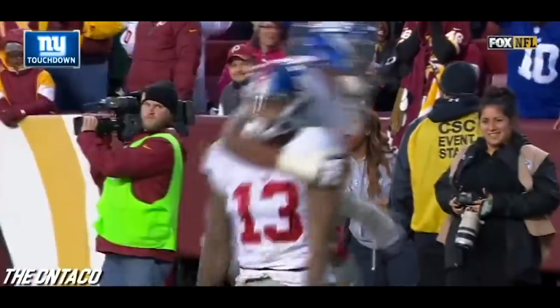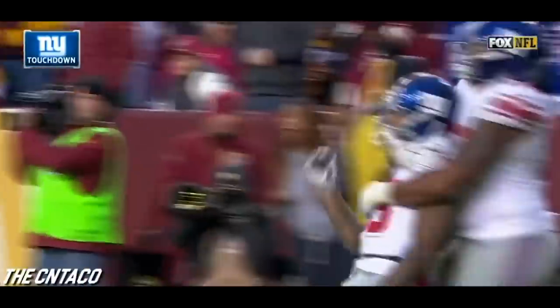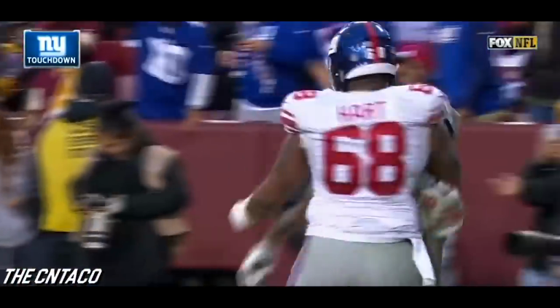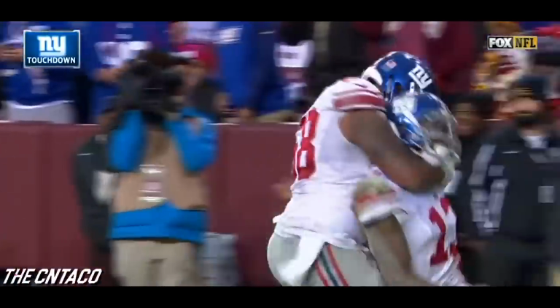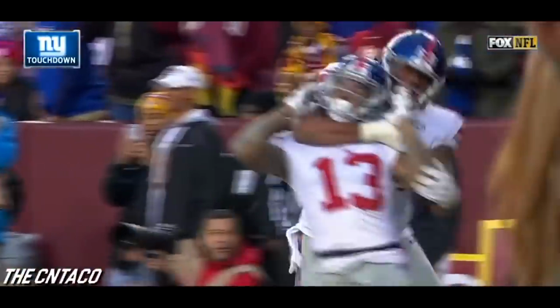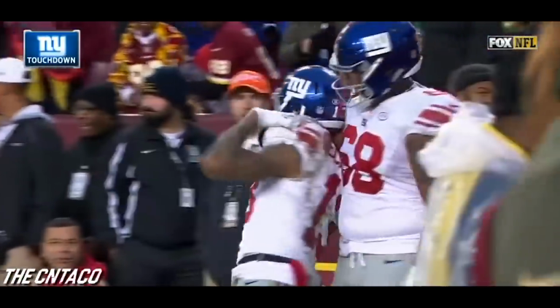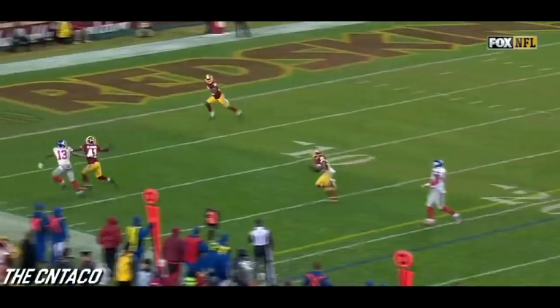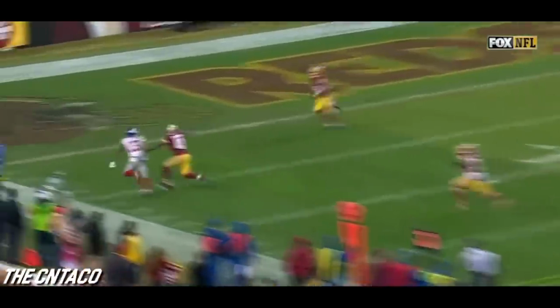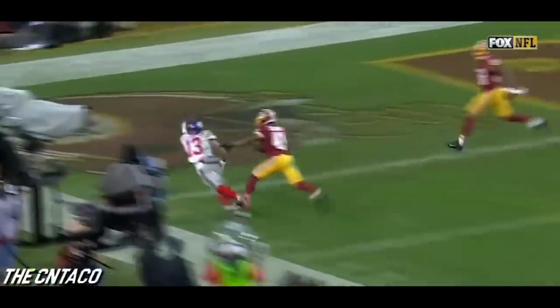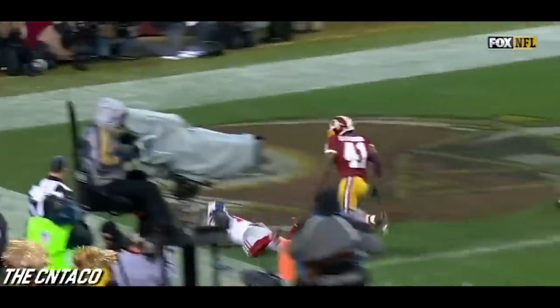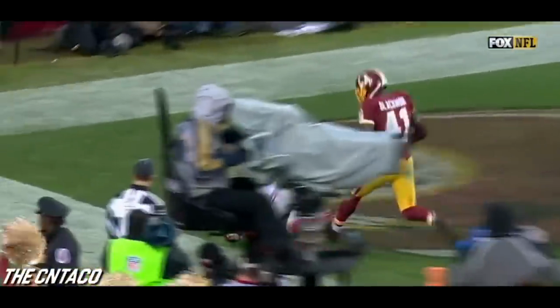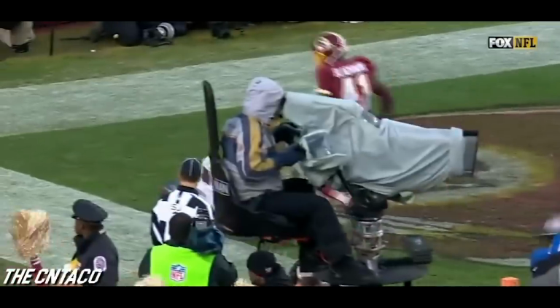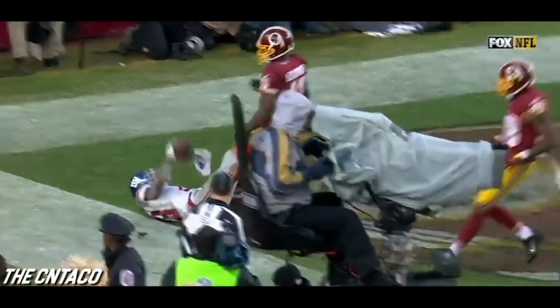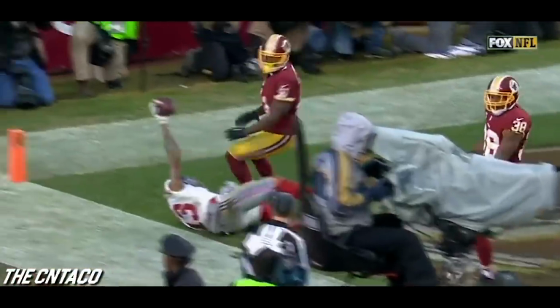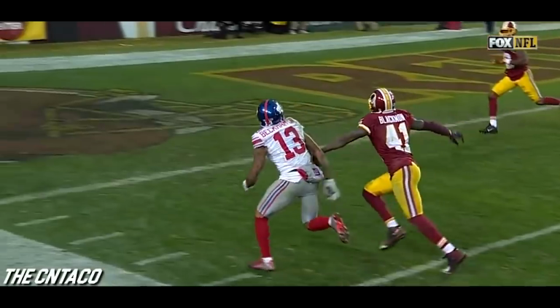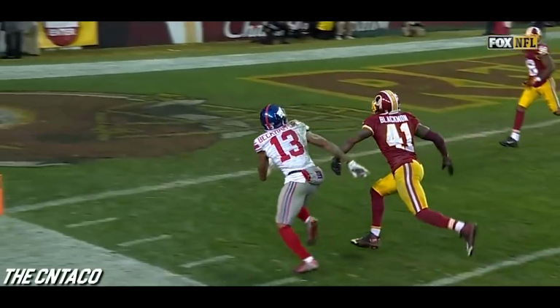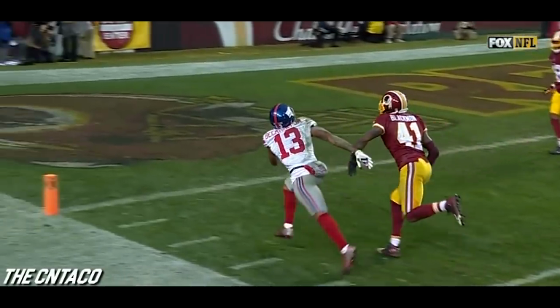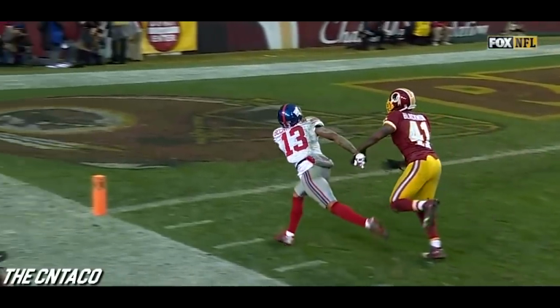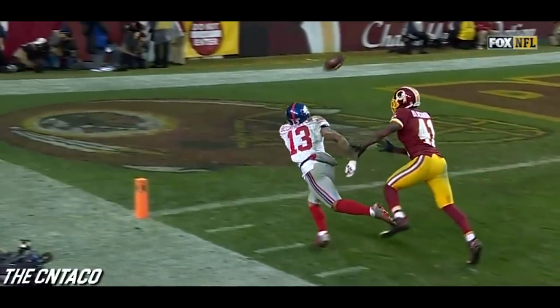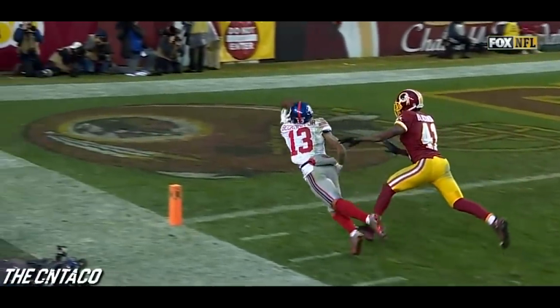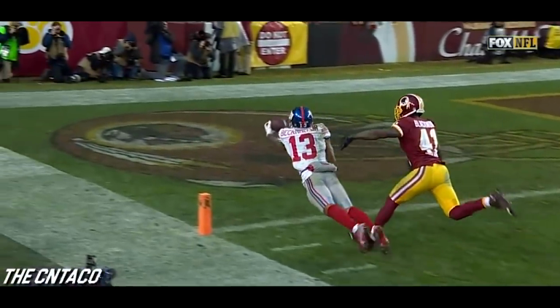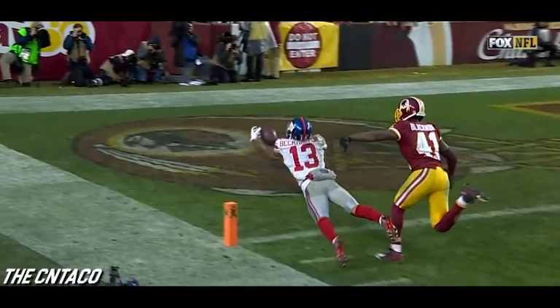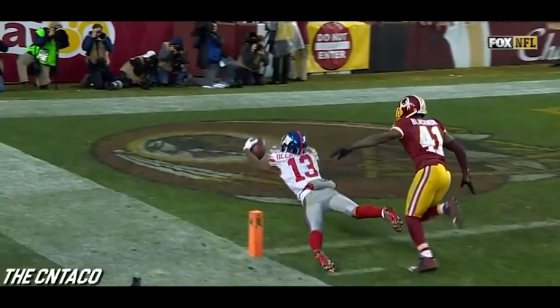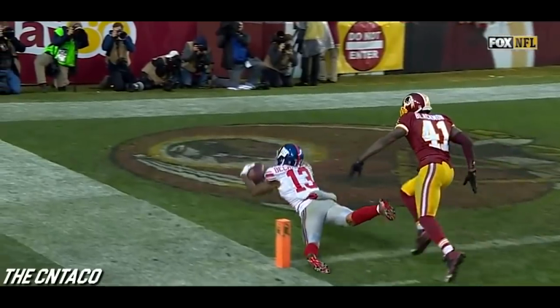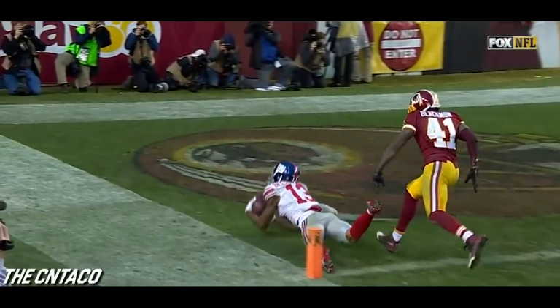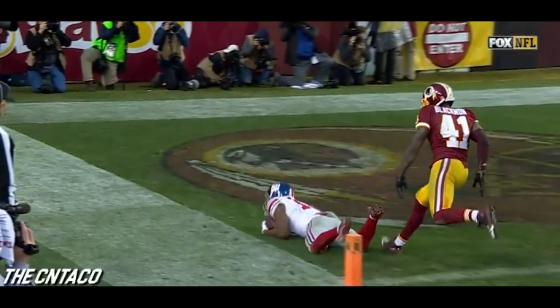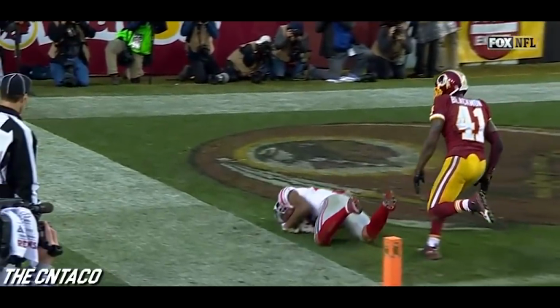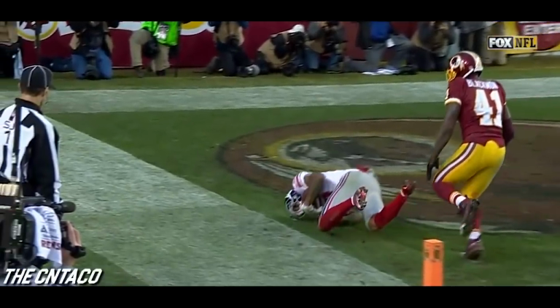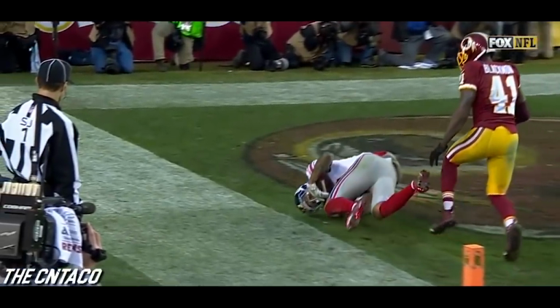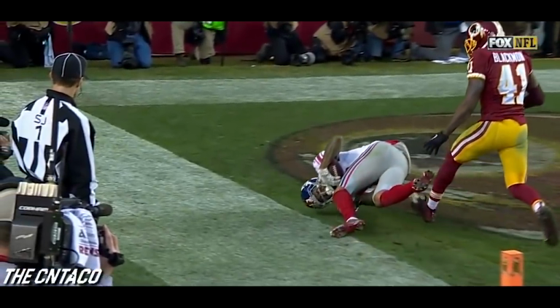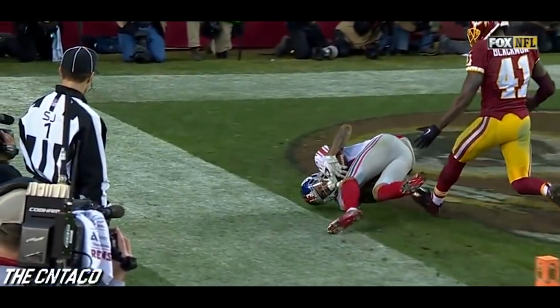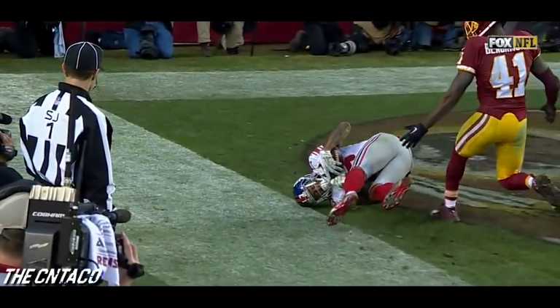You have got to be kidding me — this guy does it almost on a weekly basis, this is unbelievable. How this ball does not come loose when he hits the ground, I have no idea.